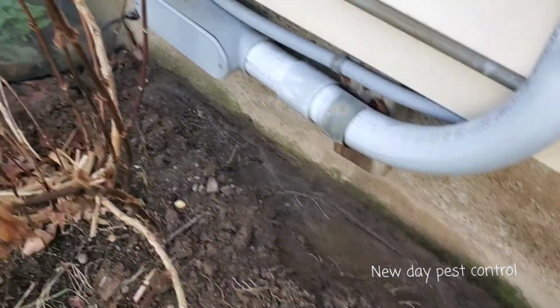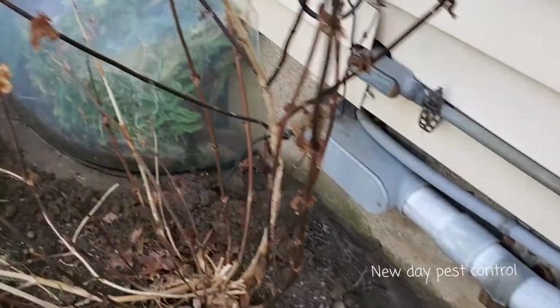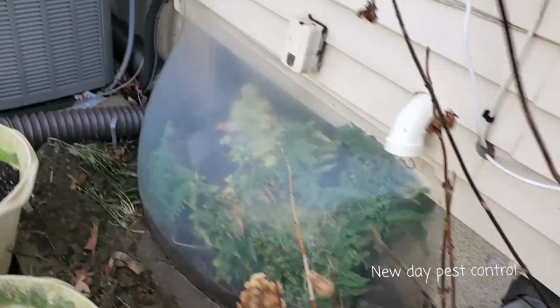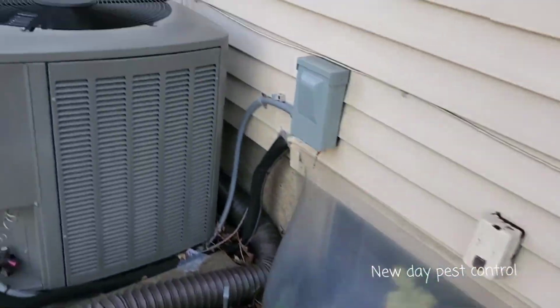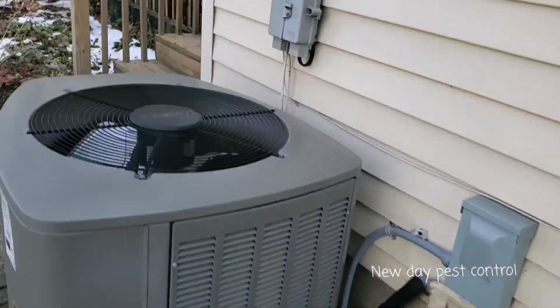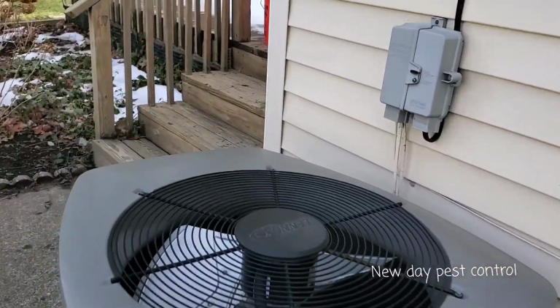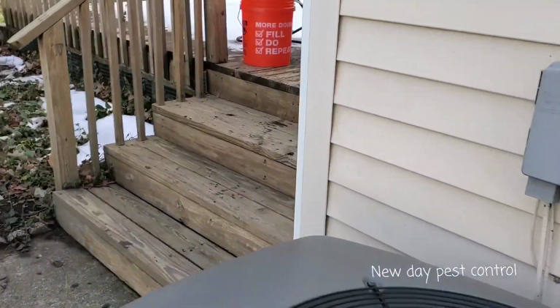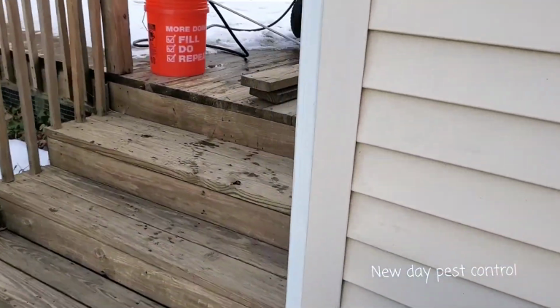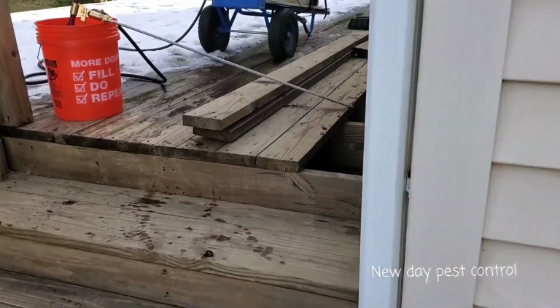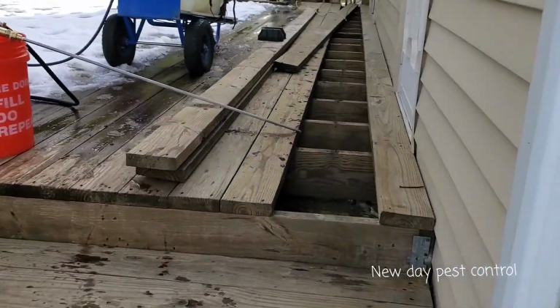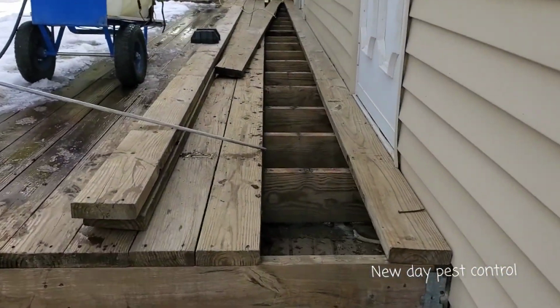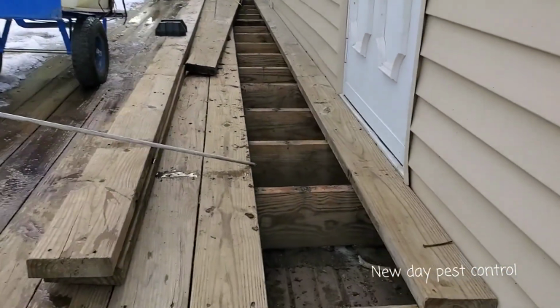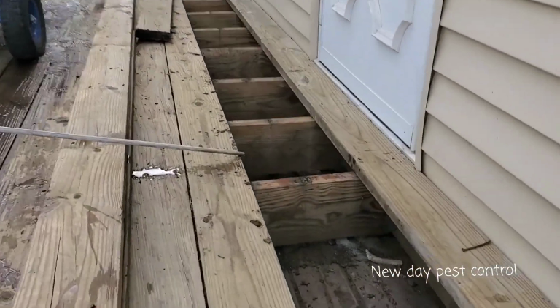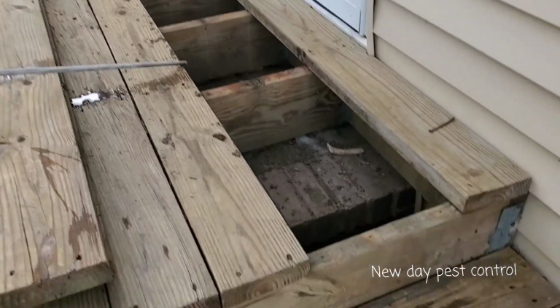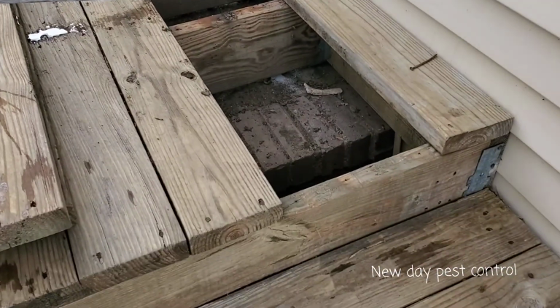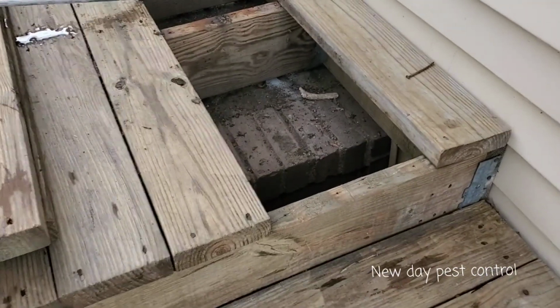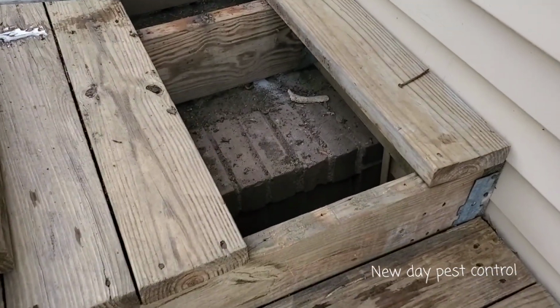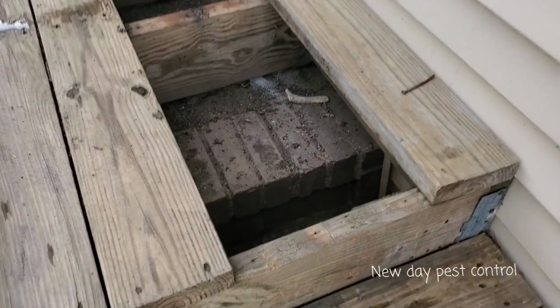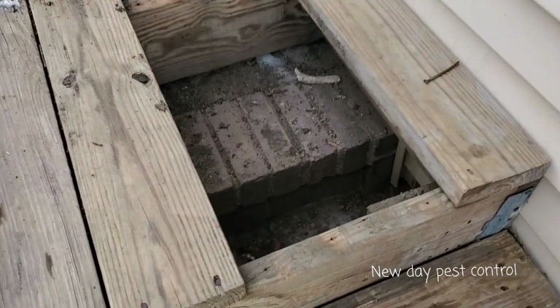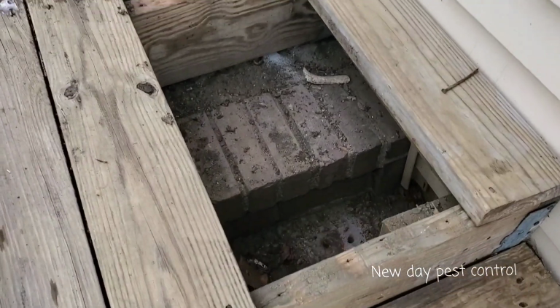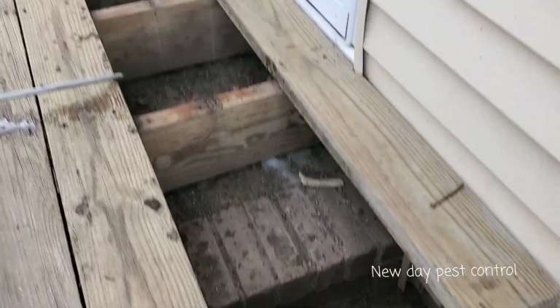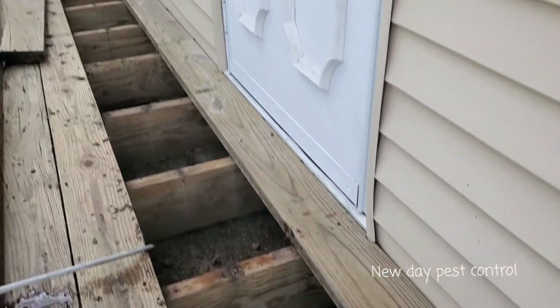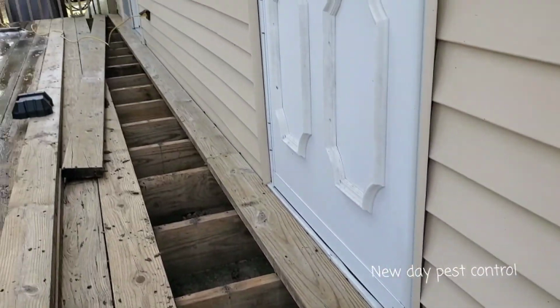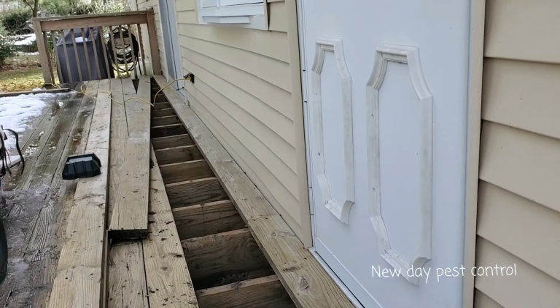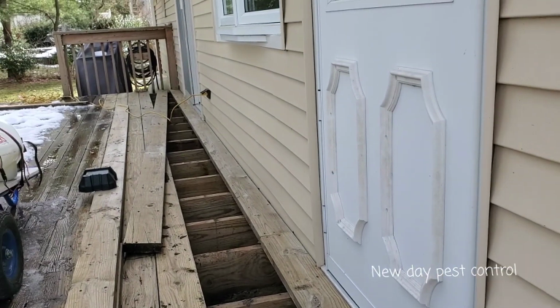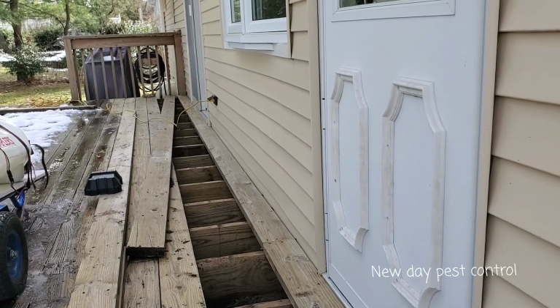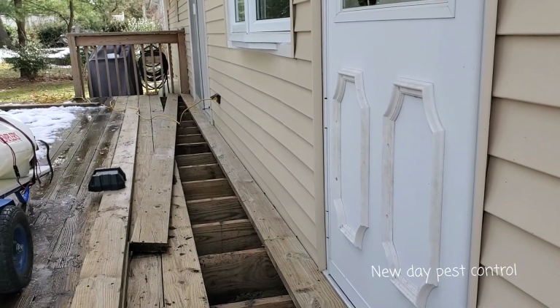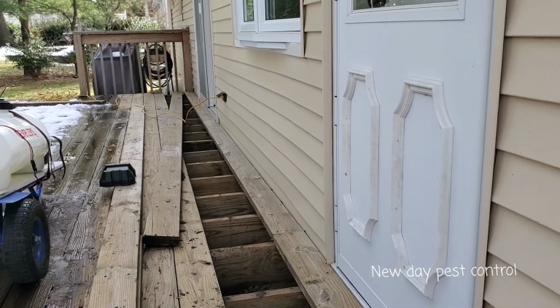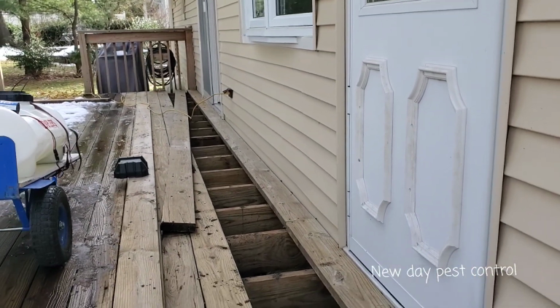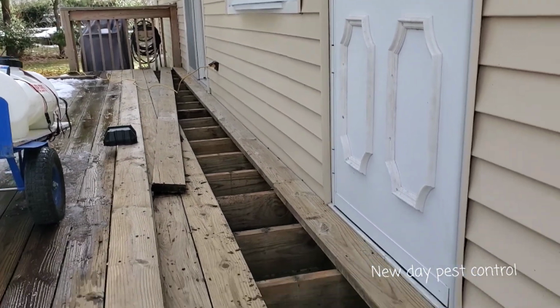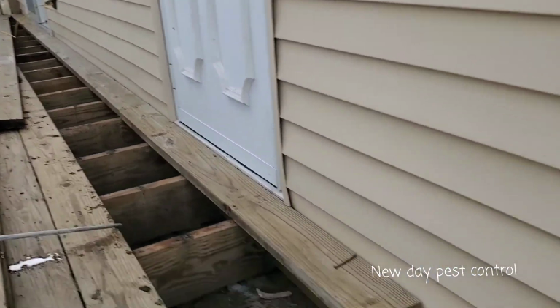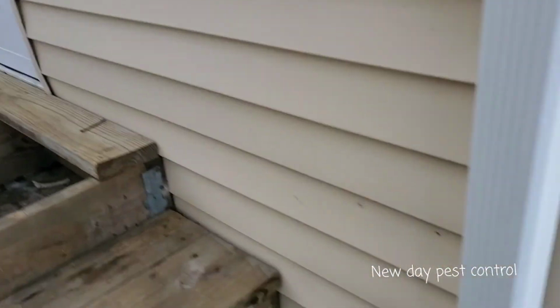In some cases, we have to ask the owner to take the boards out, so we can get underneath the deck and make sure that the house is totally covered.